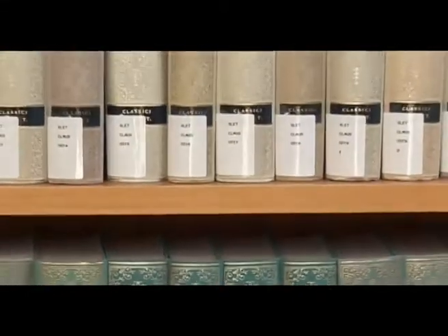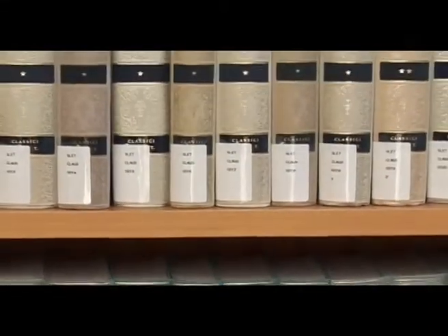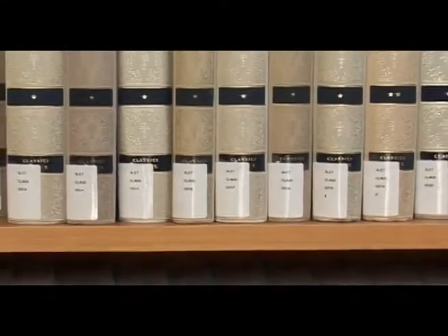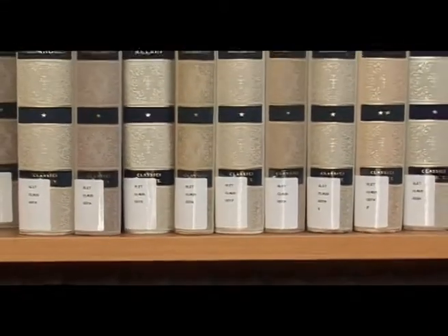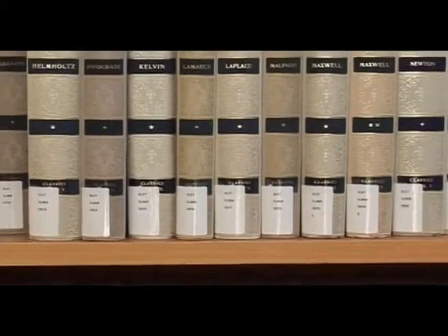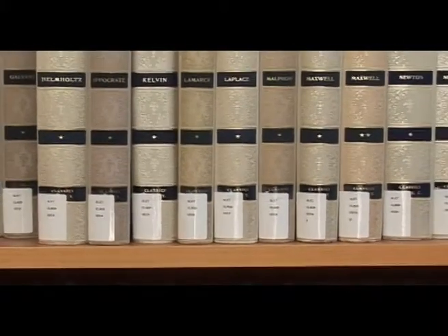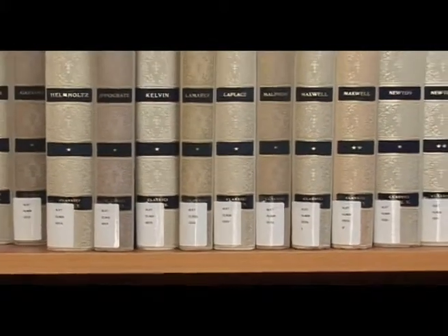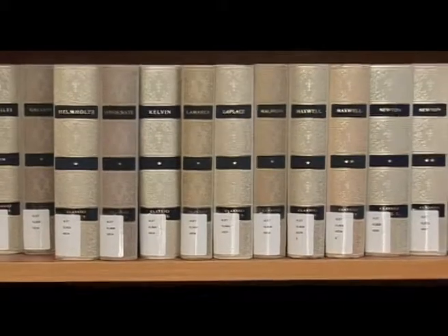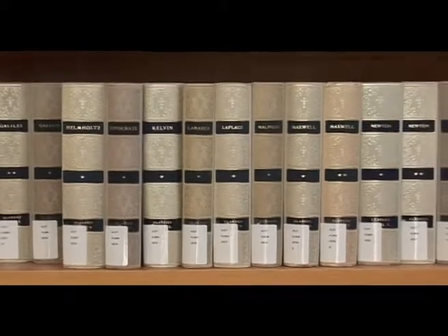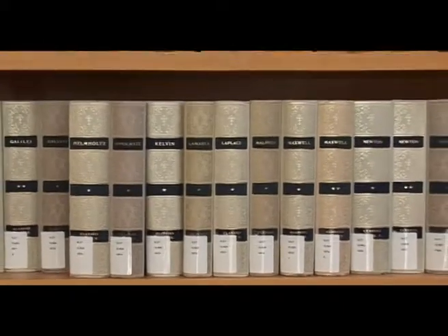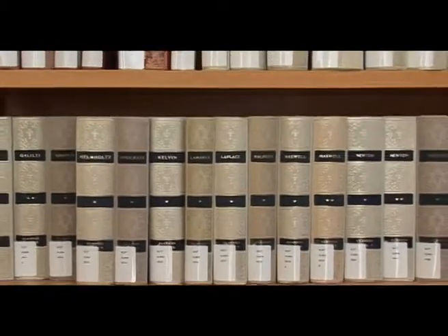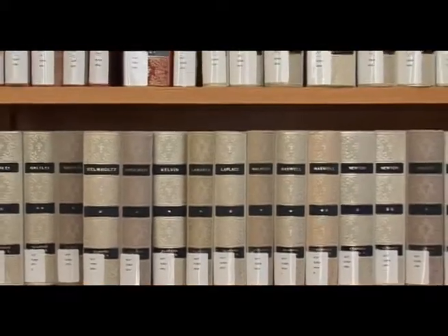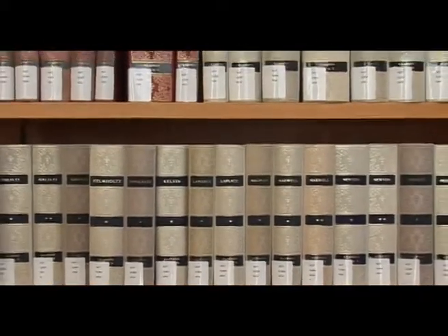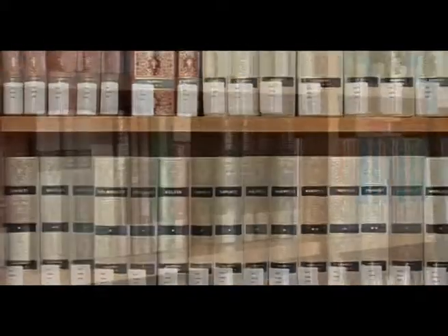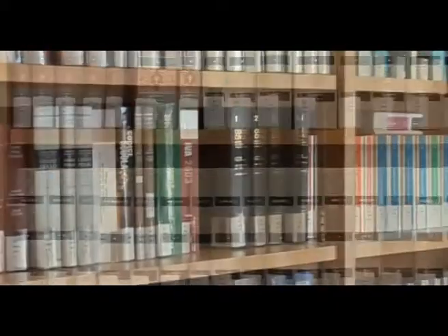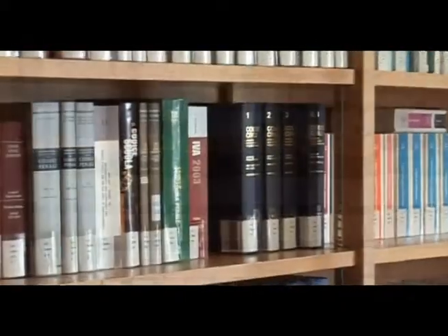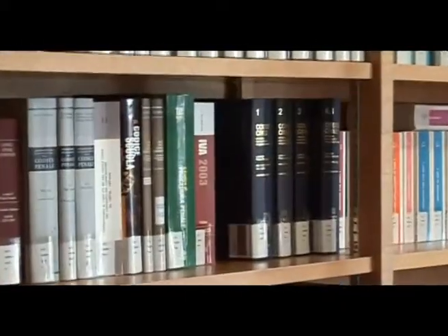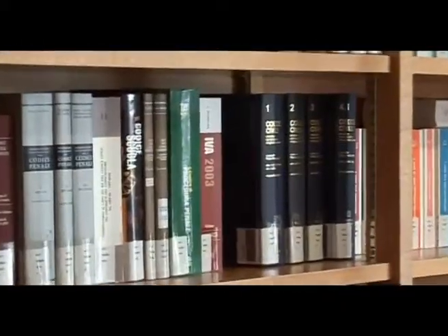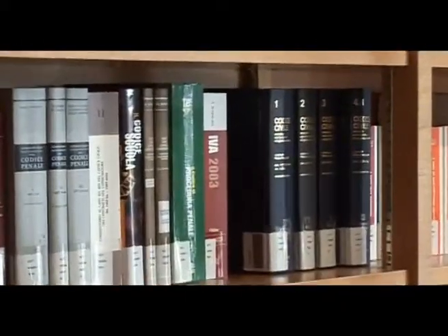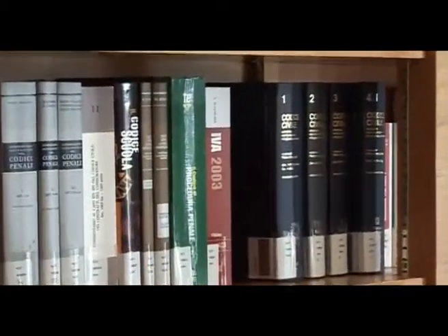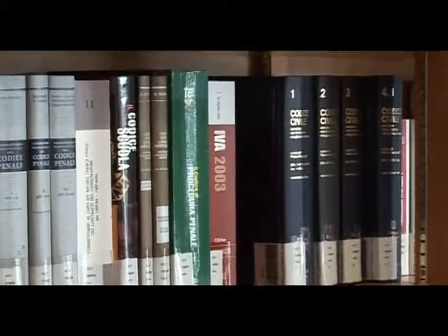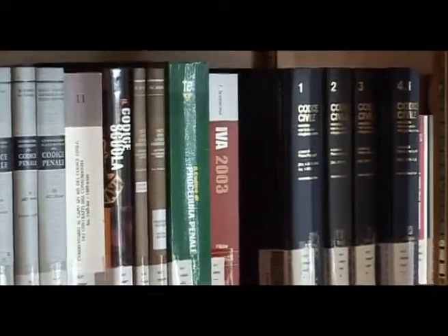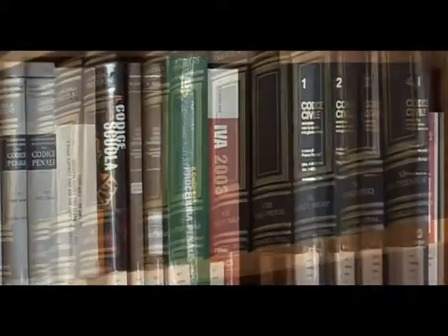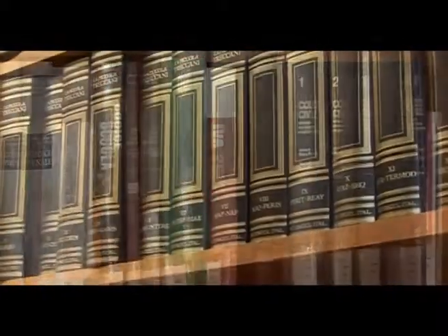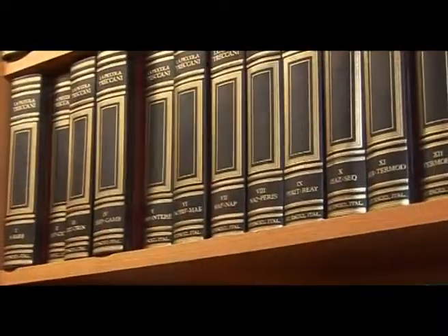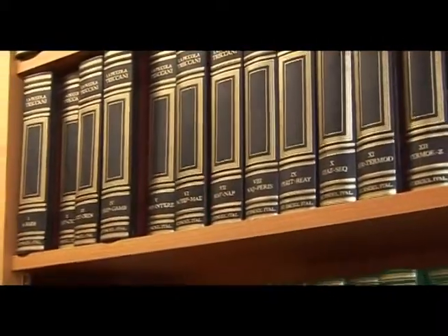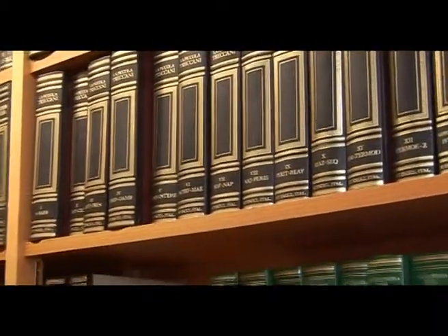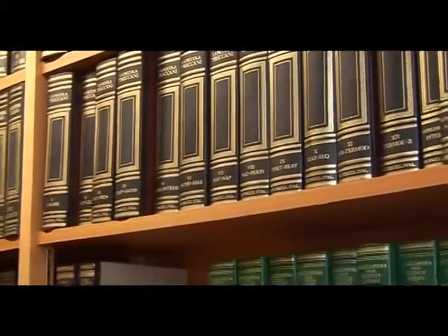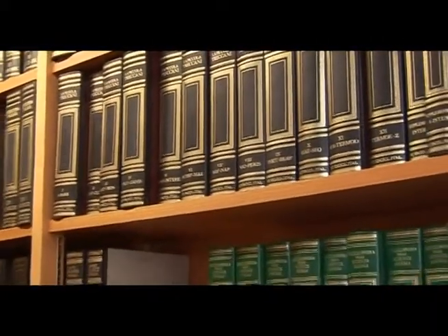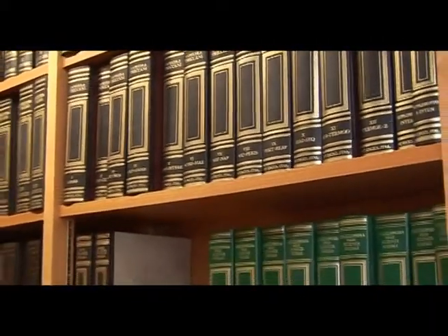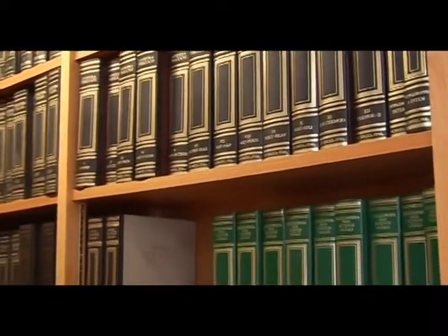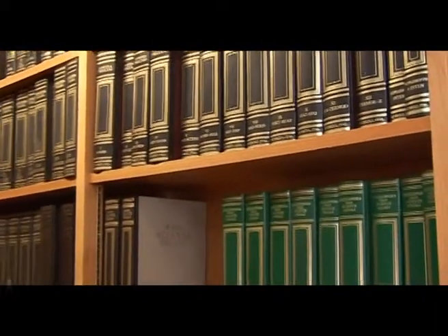Nel settore dedicato alle monografie sono collocate collezioni di classici delle principali letterature, opere fondamentali relative alla storia, alla letteratura, alle arti, repertori giuridici e codici vigenti, compilazioni biobibliografiche, atlanti, dizionari e enciclopedie.